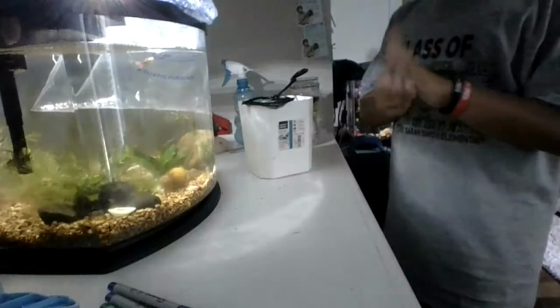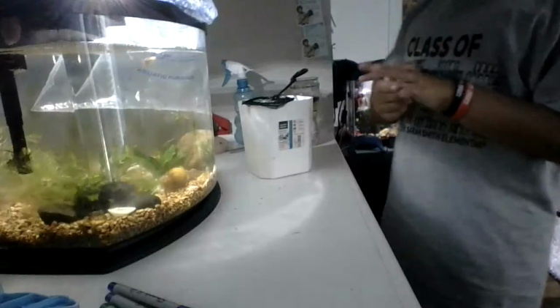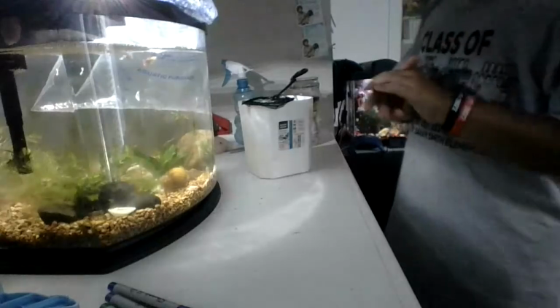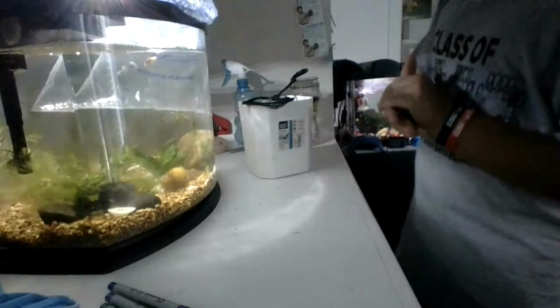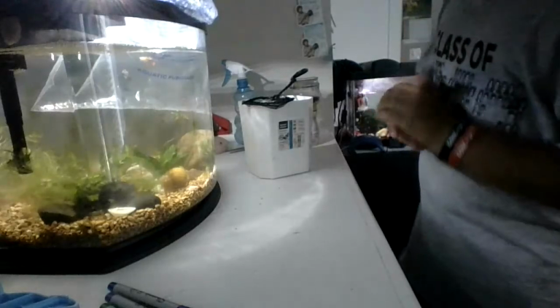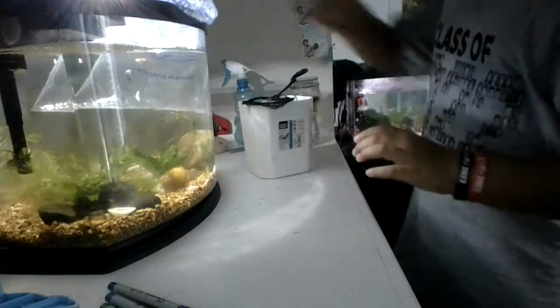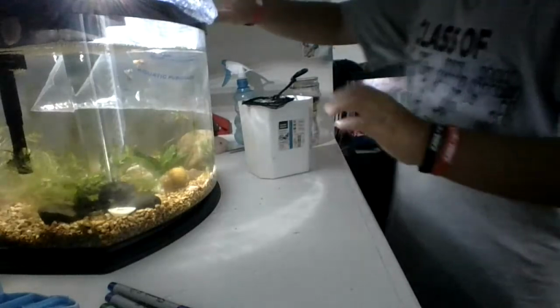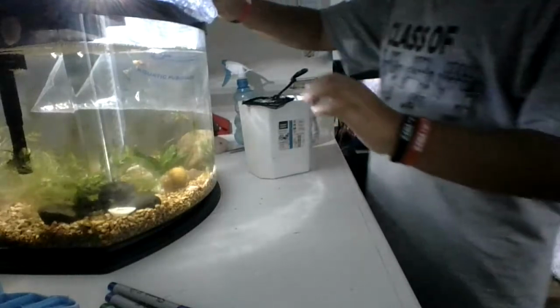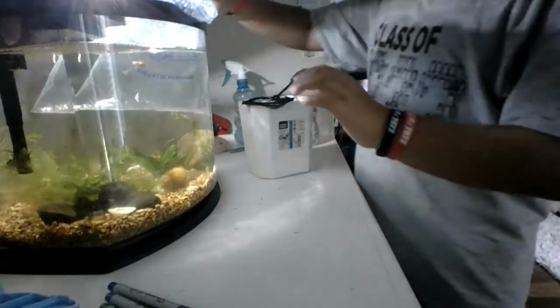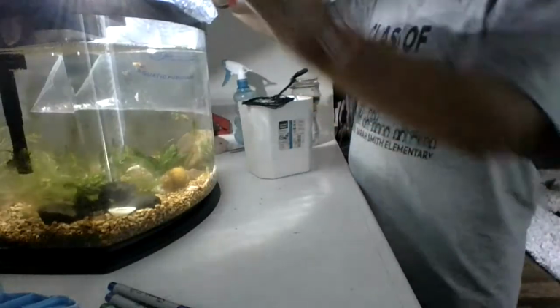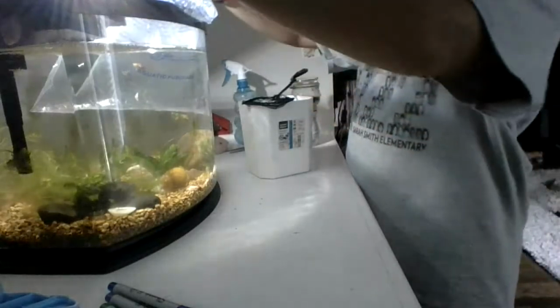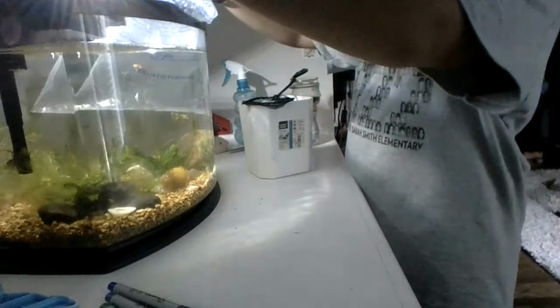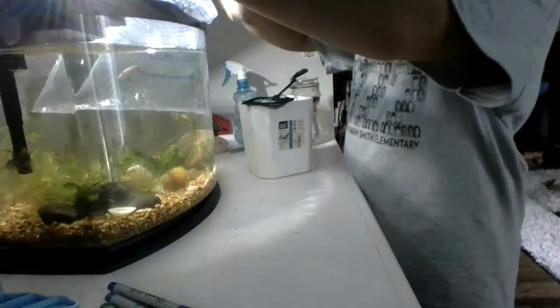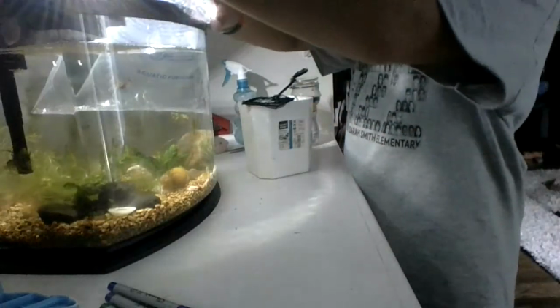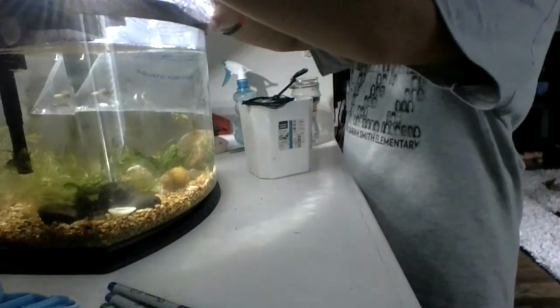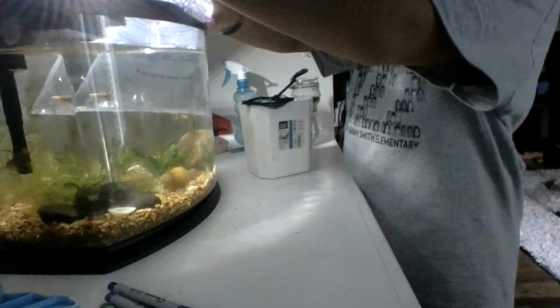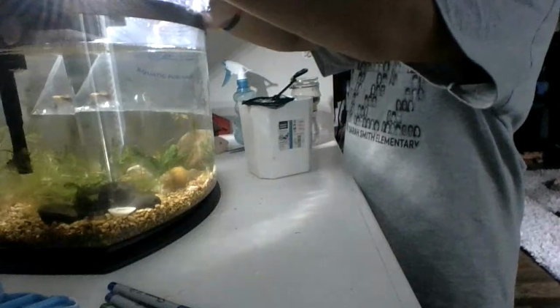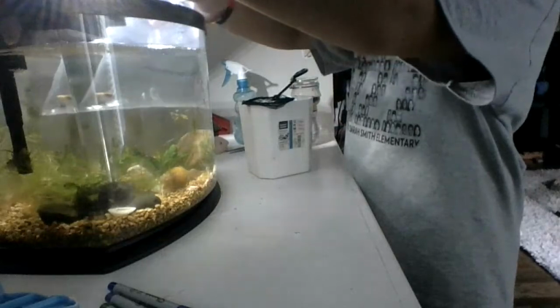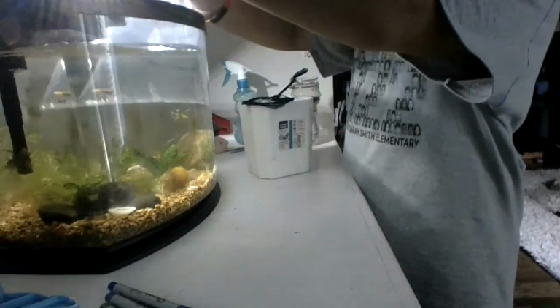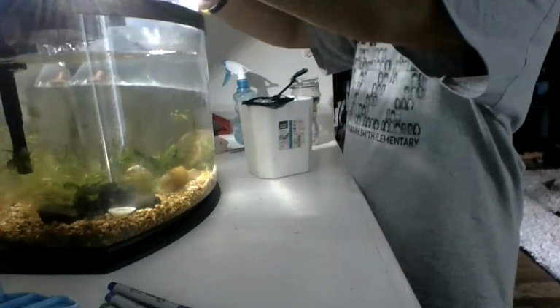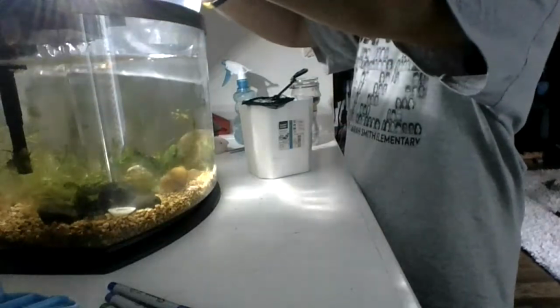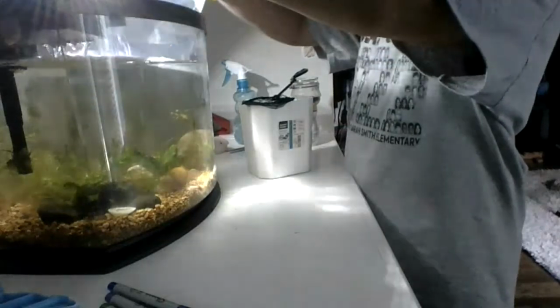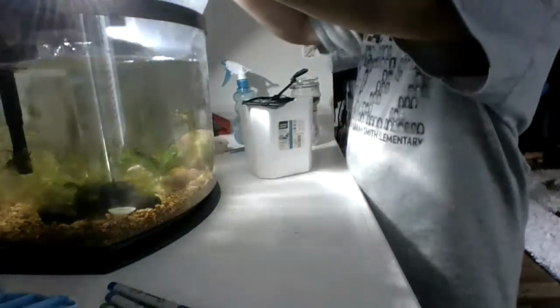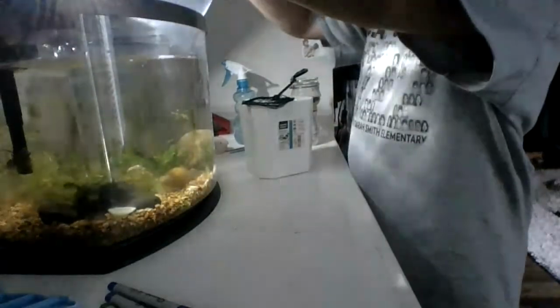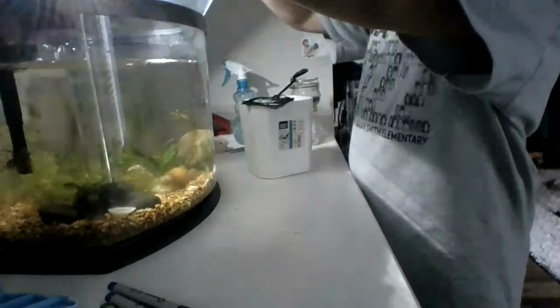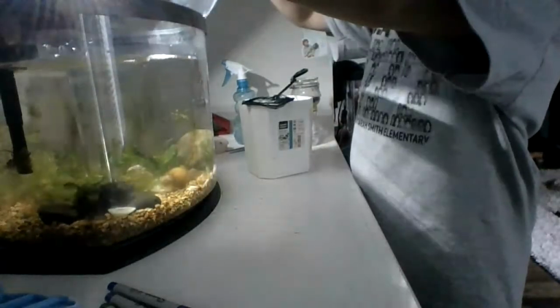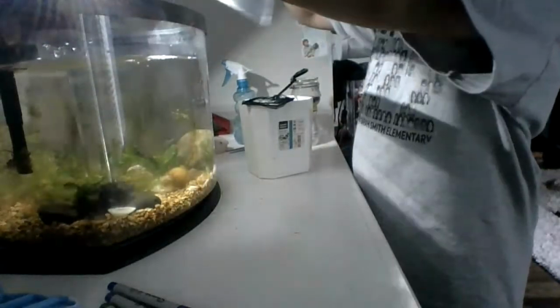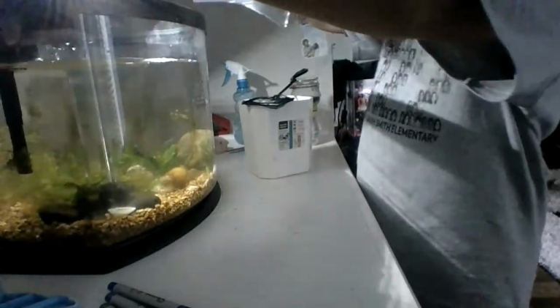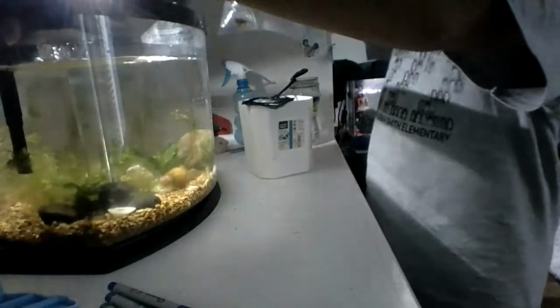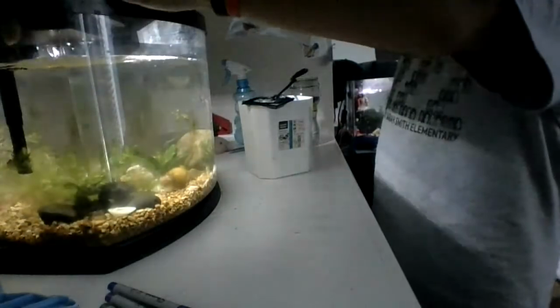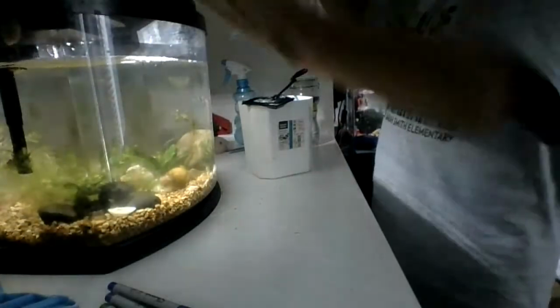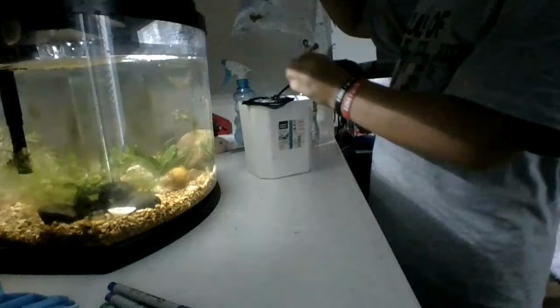I couldn't find good healthy guppies for a solid month near me. I am not even kidding you. It's like going to an animal shelter and there being no dogs. But I found some.